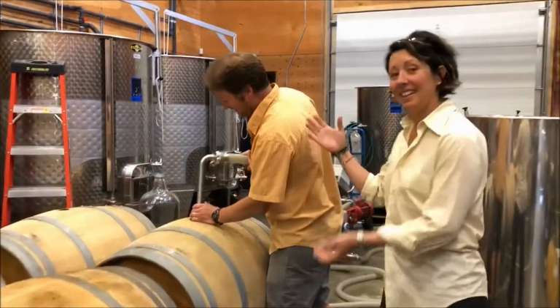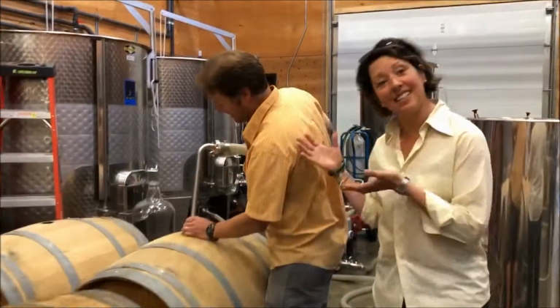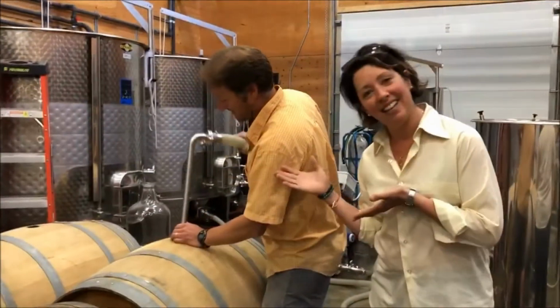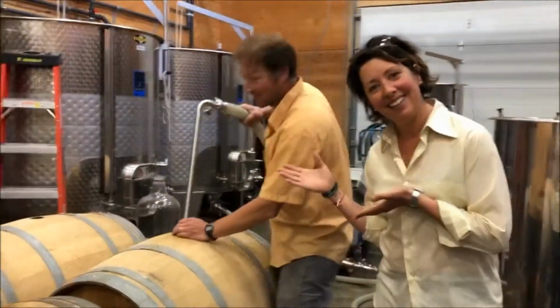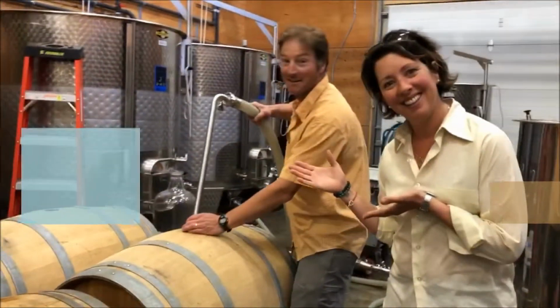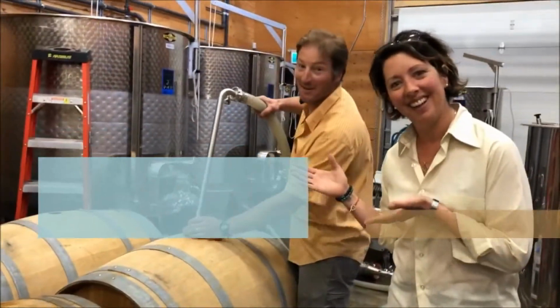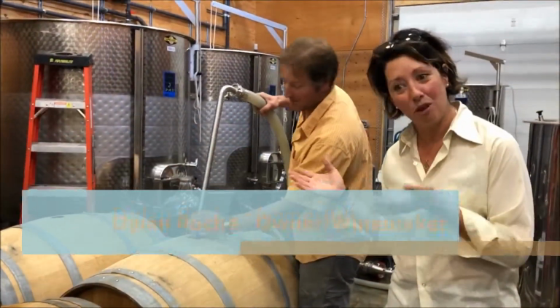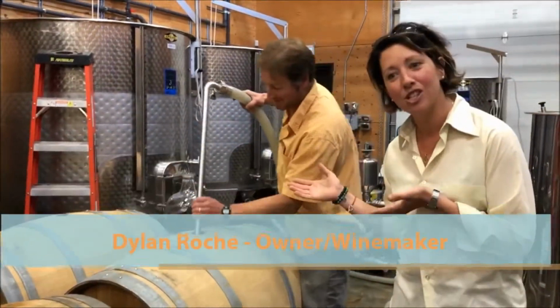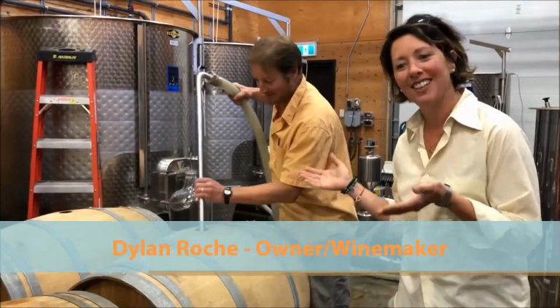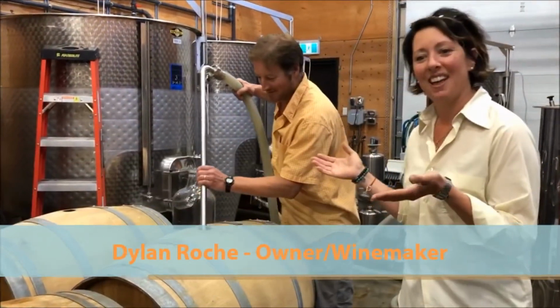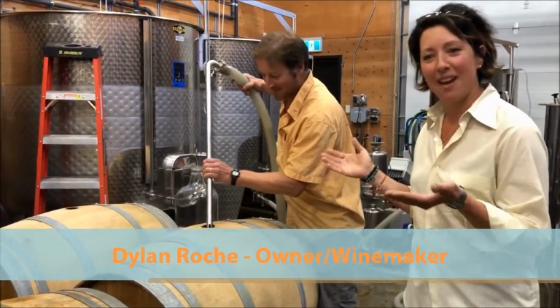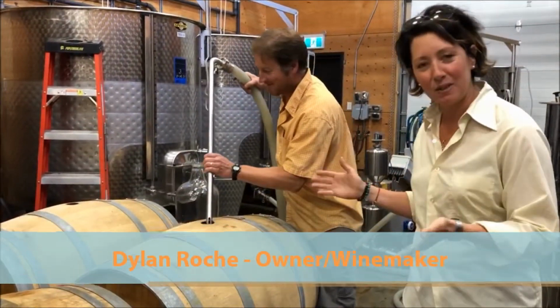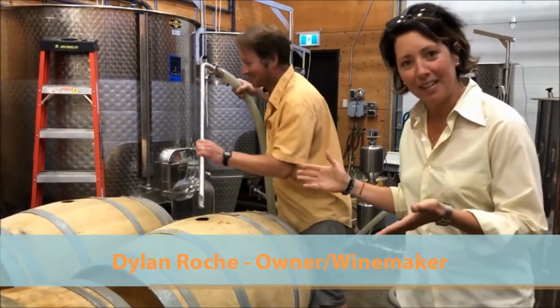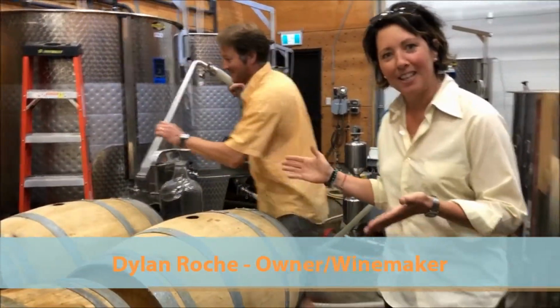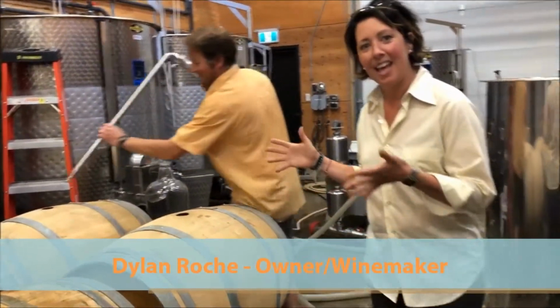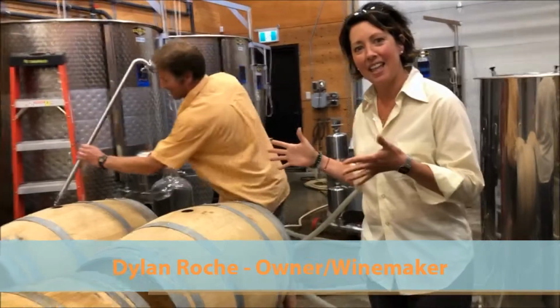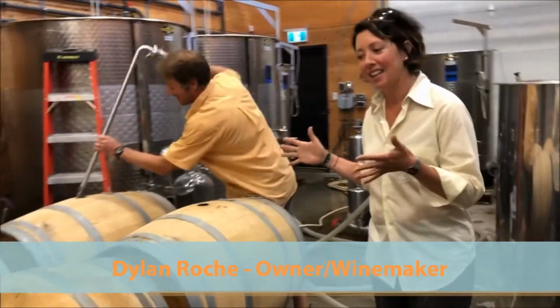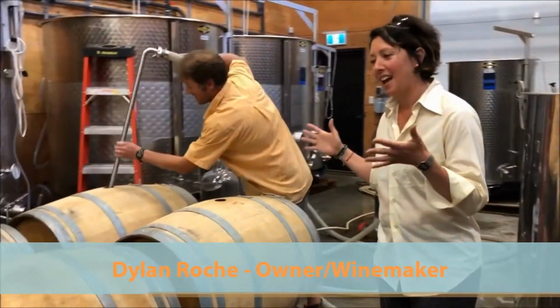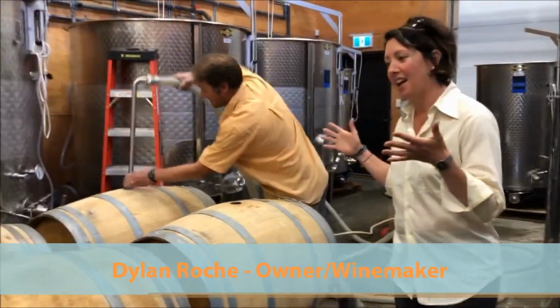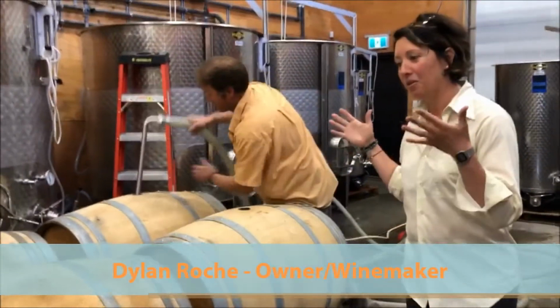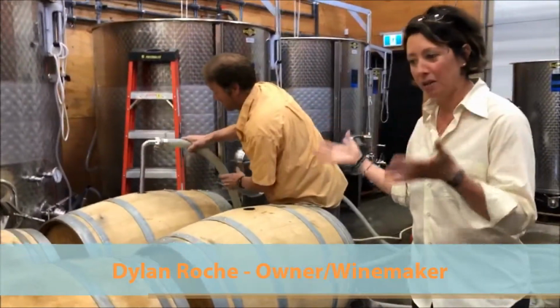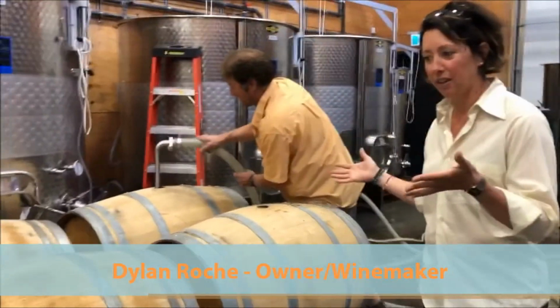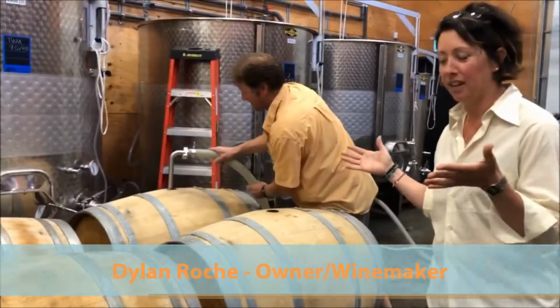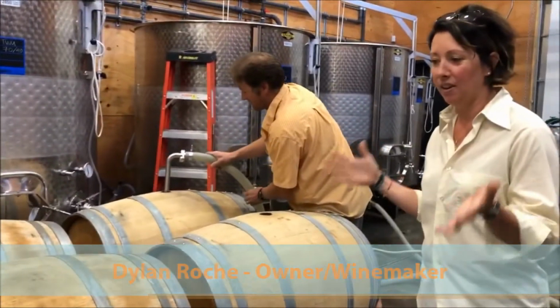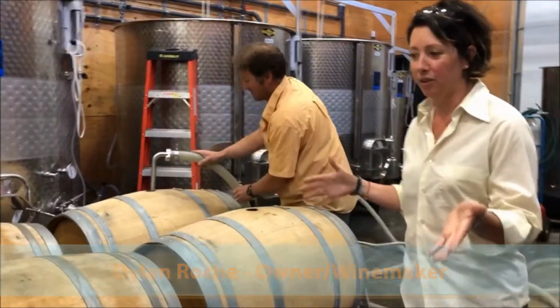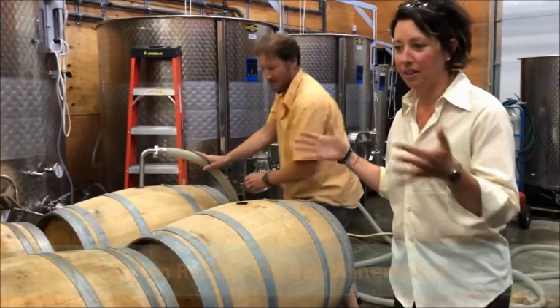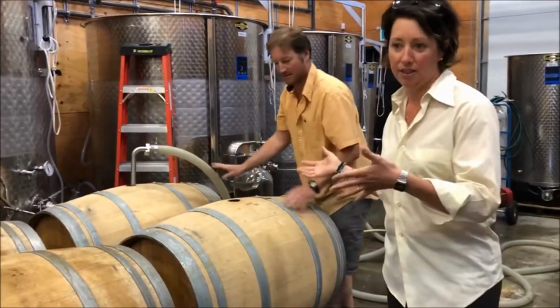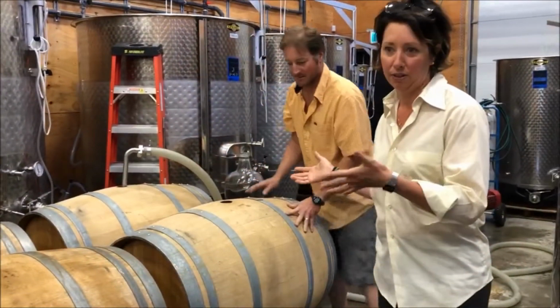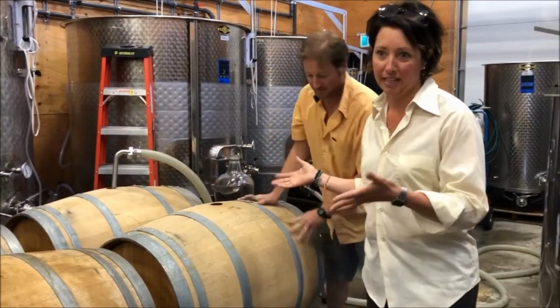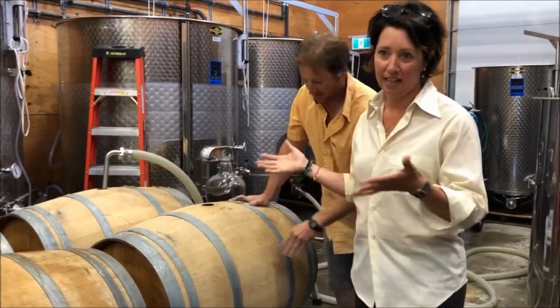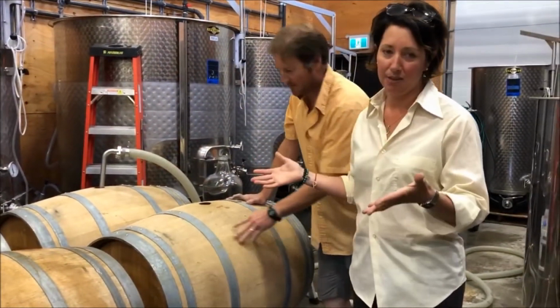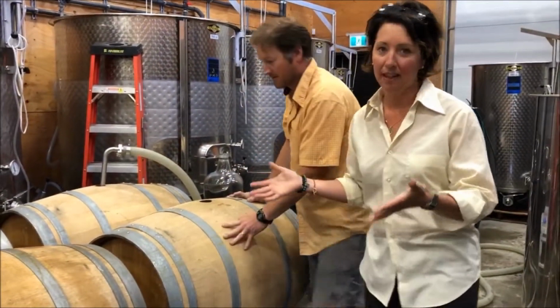That's Dylan Roche, my husband and a winemaker and owner and viticulturist as well.